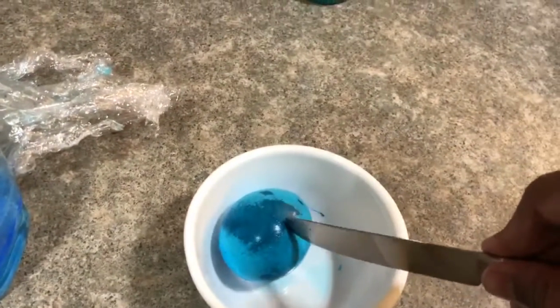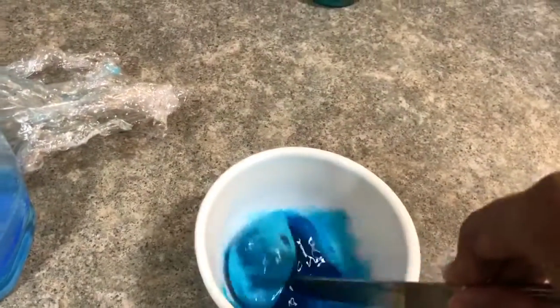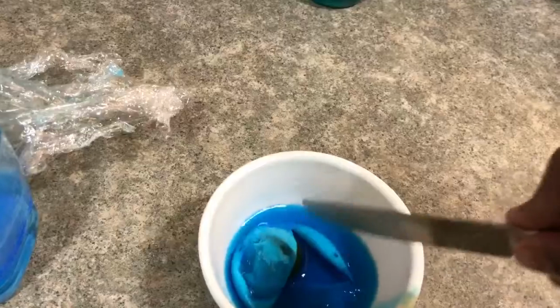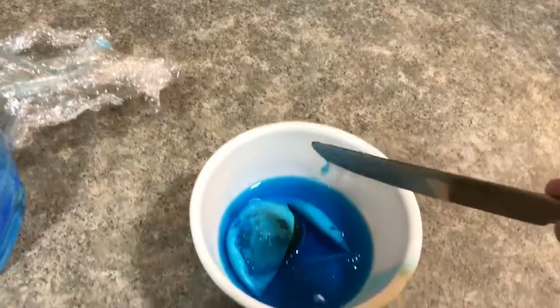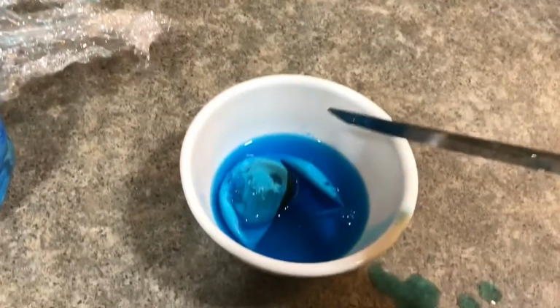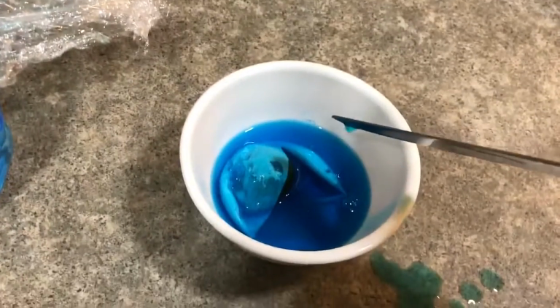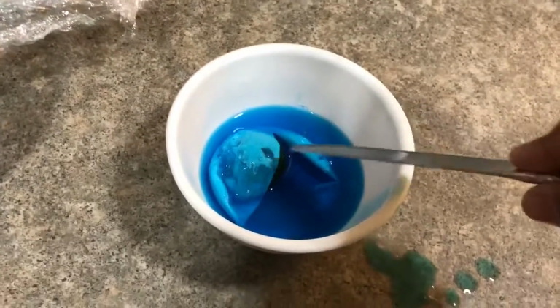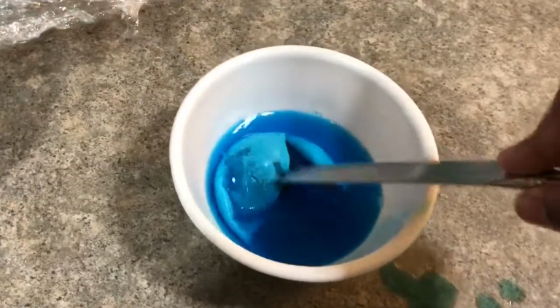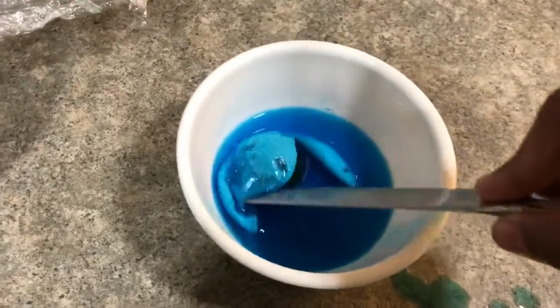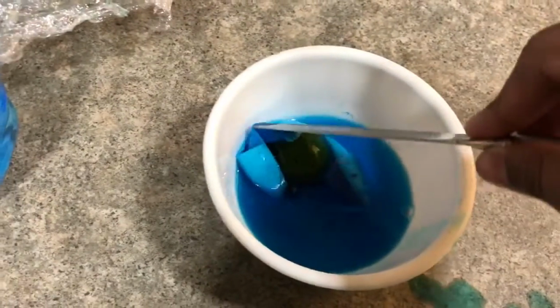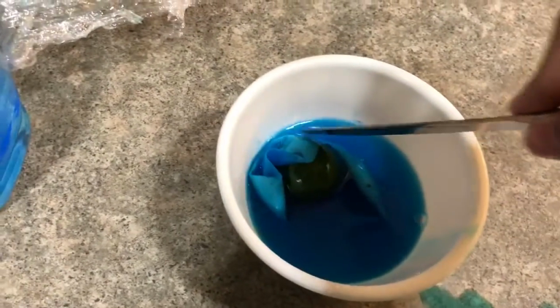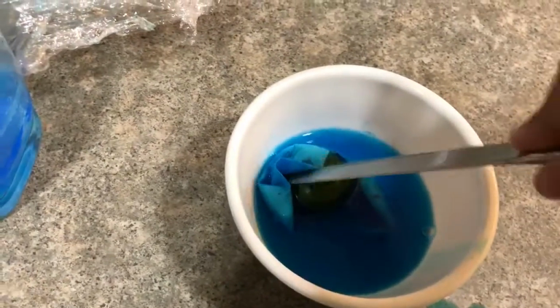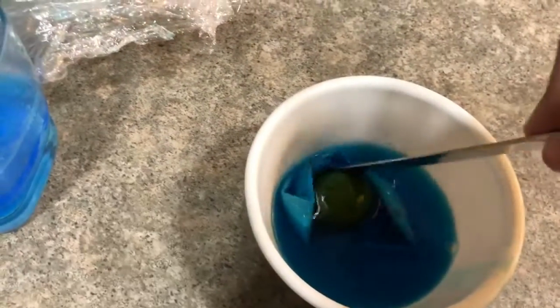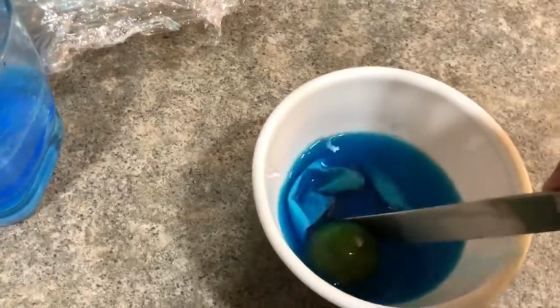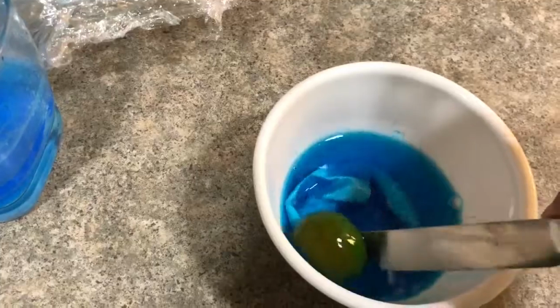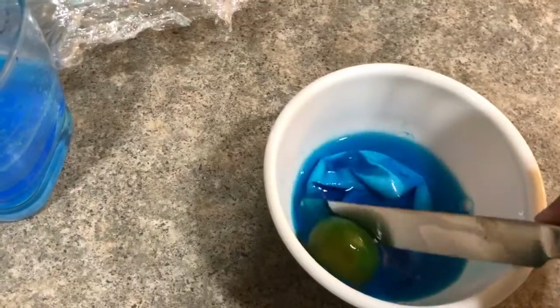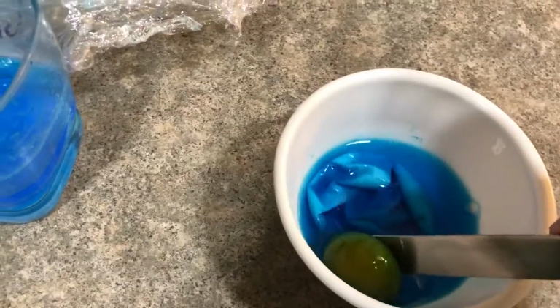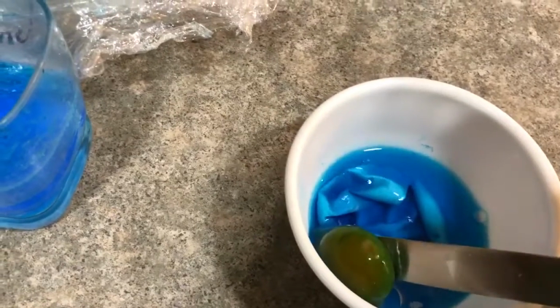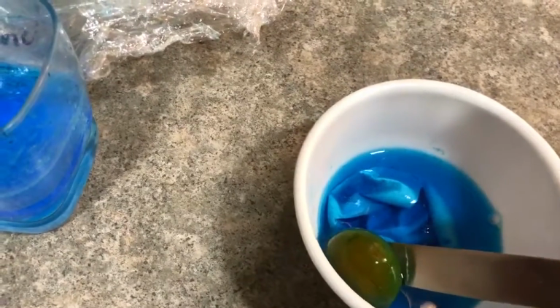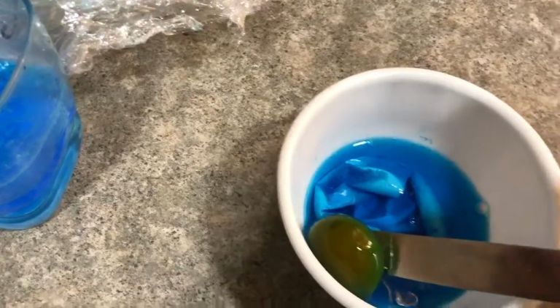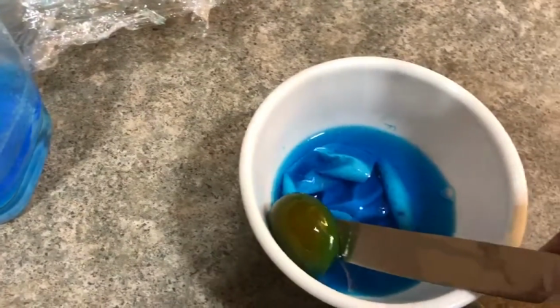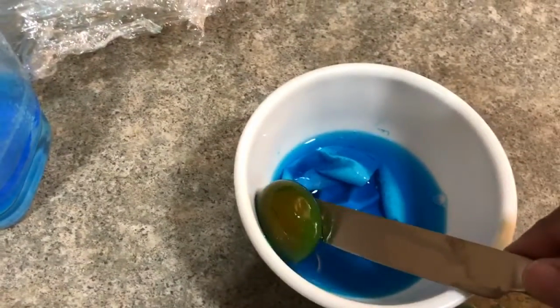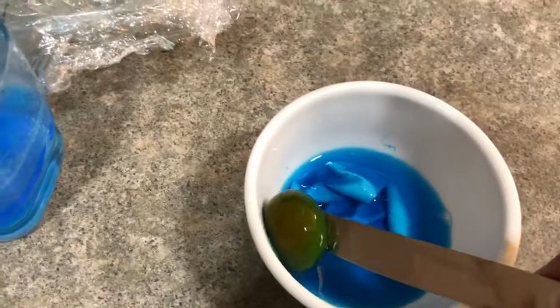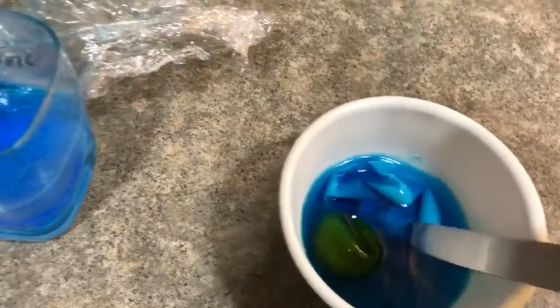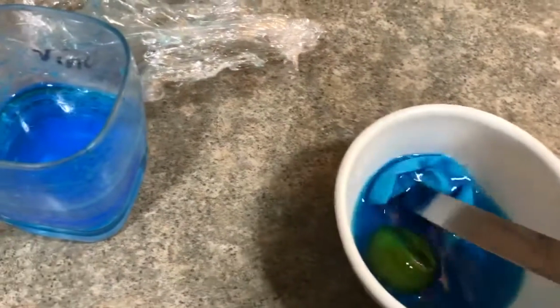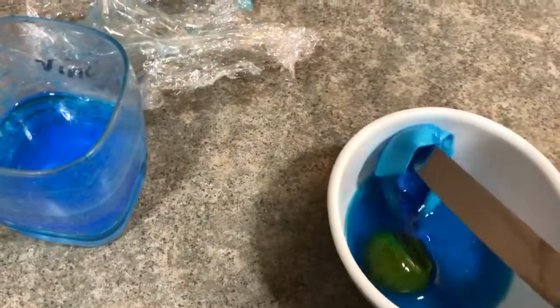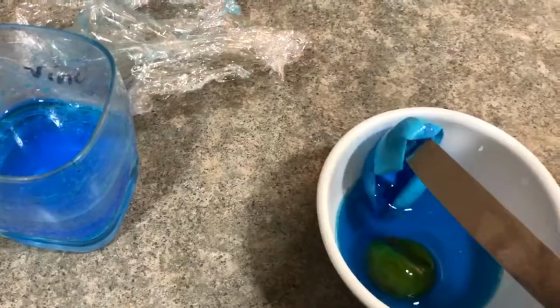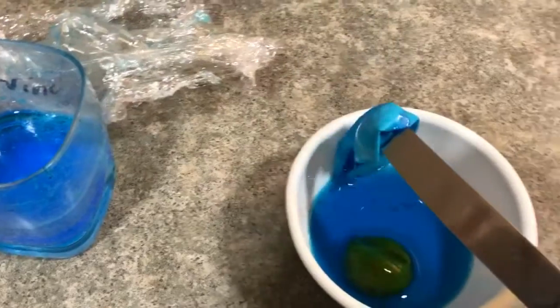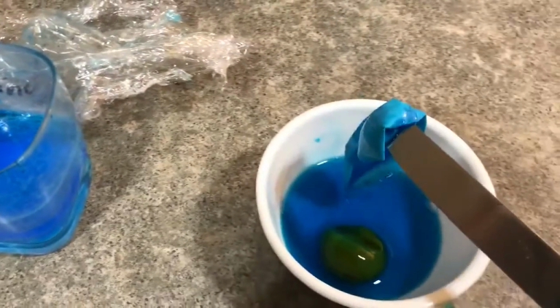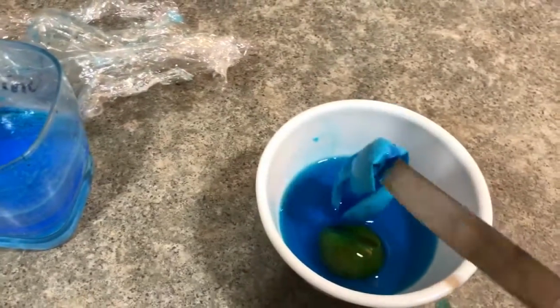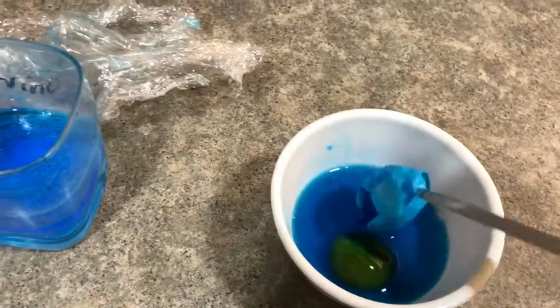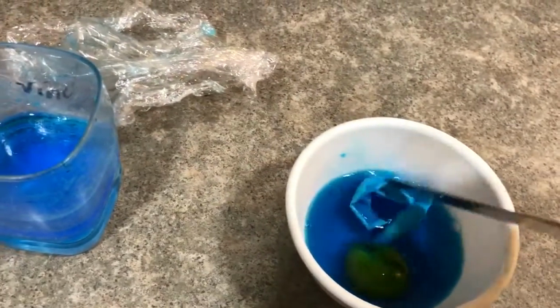Watch. Right here it's mostly water. Right here I've got the yolk part. And here I've got the shell — it's very soft.